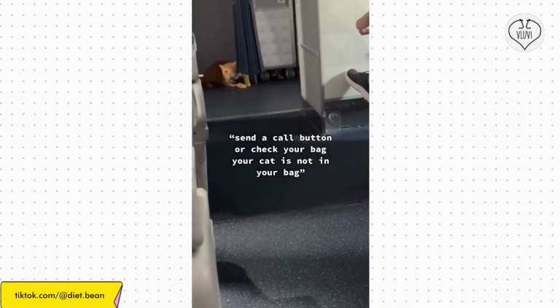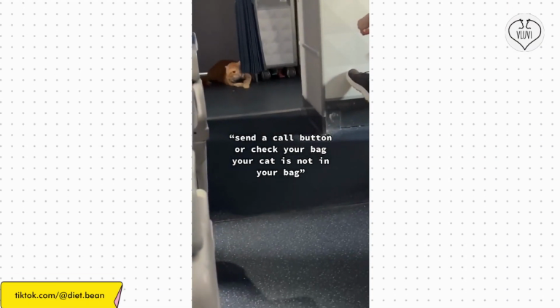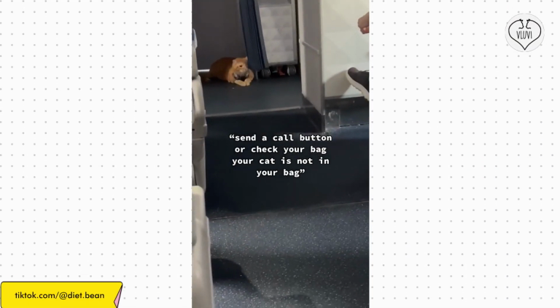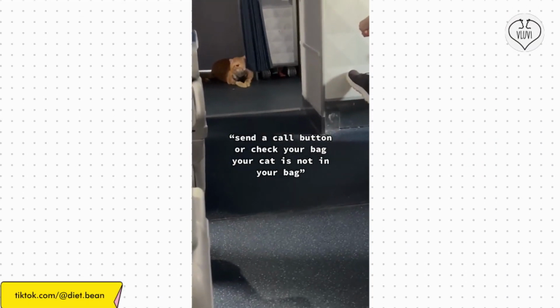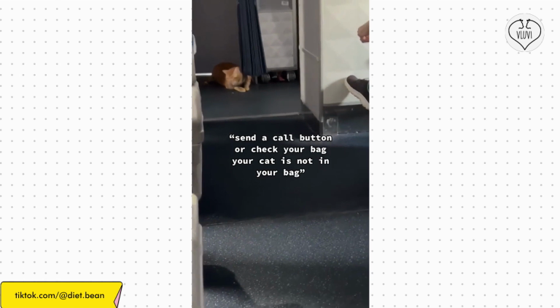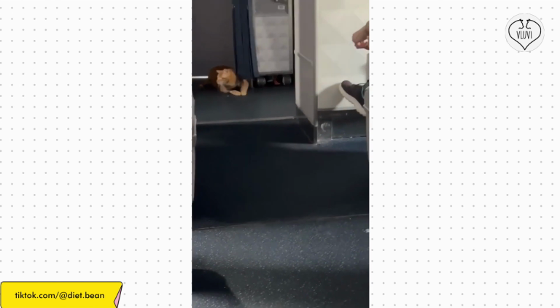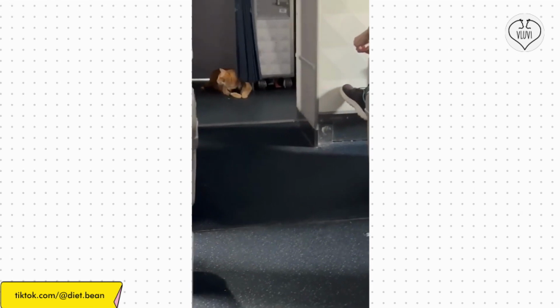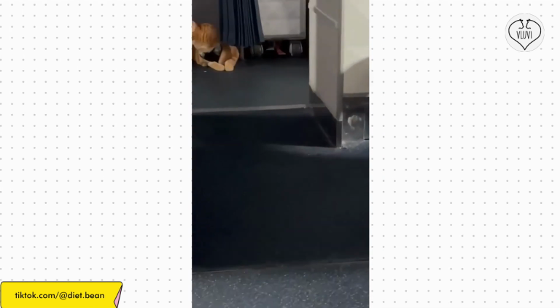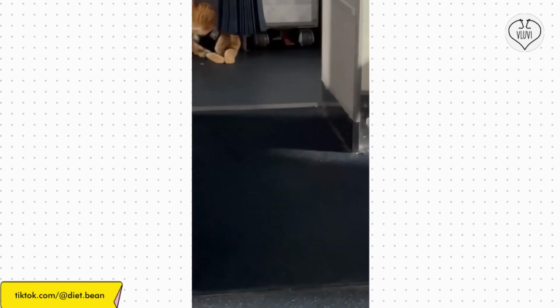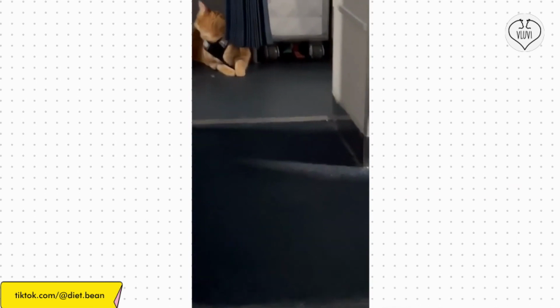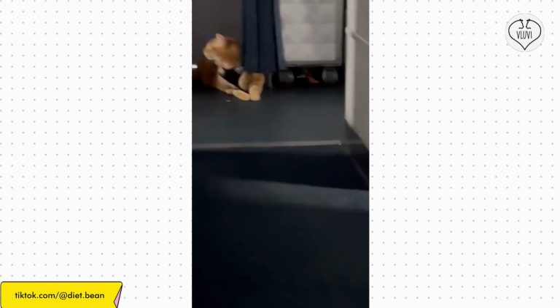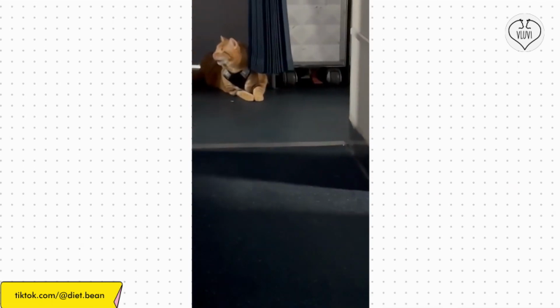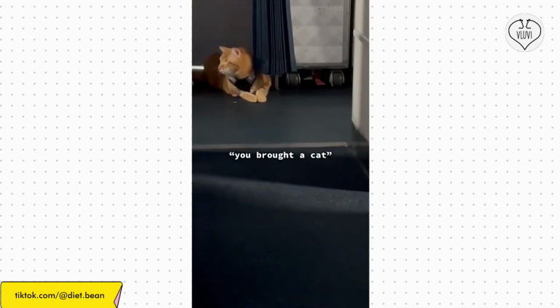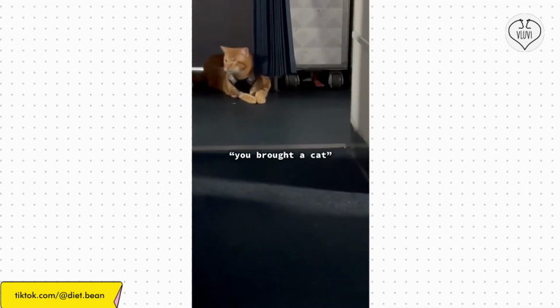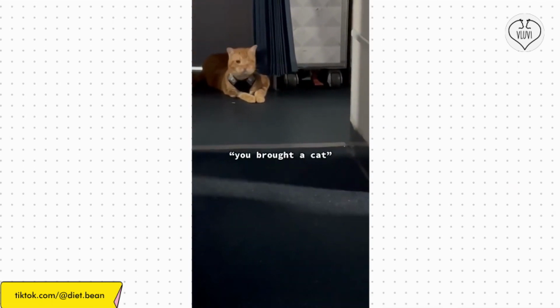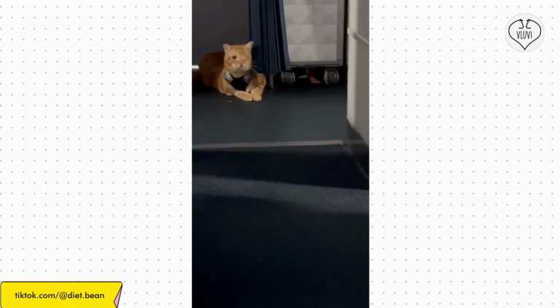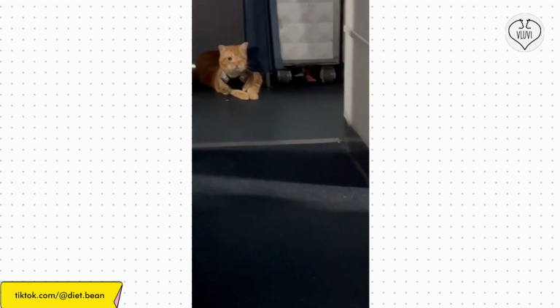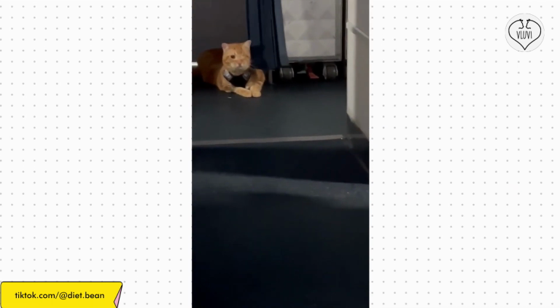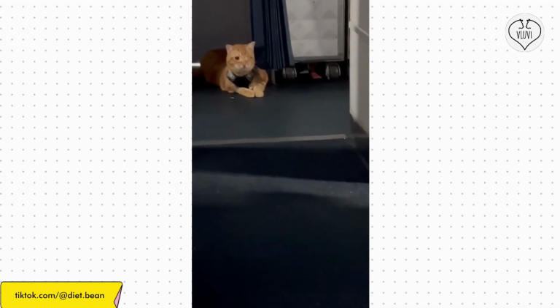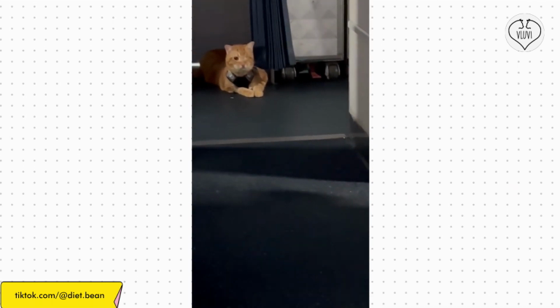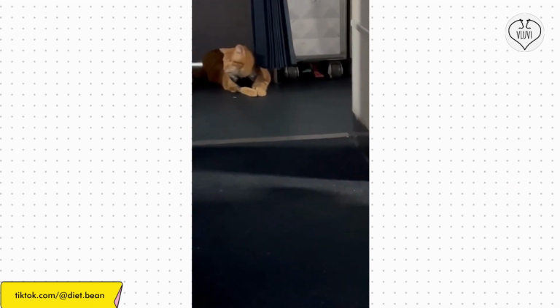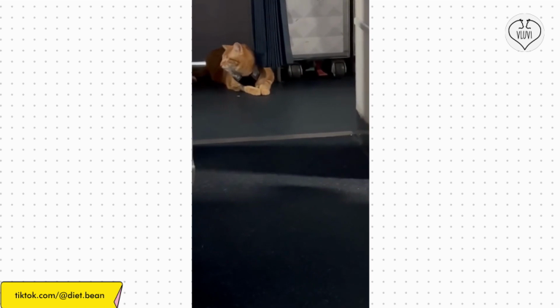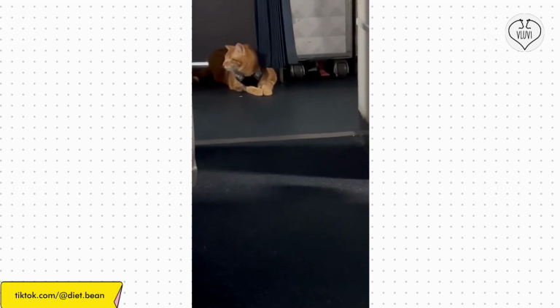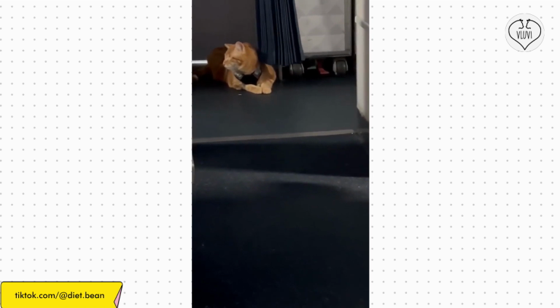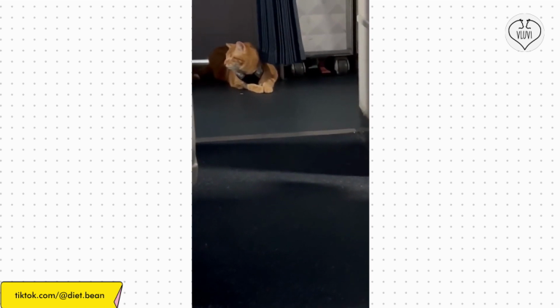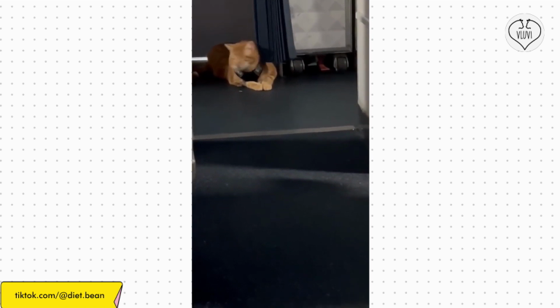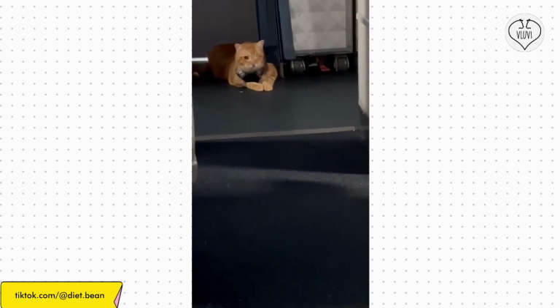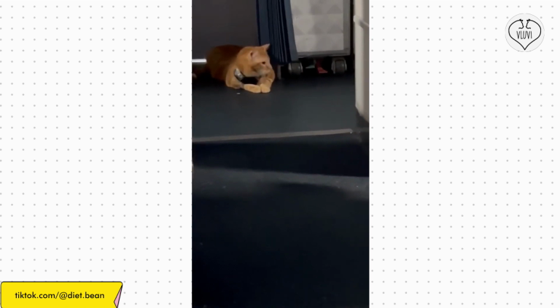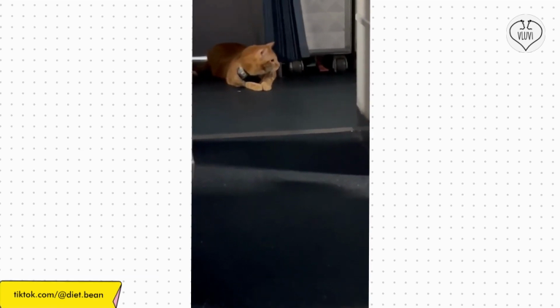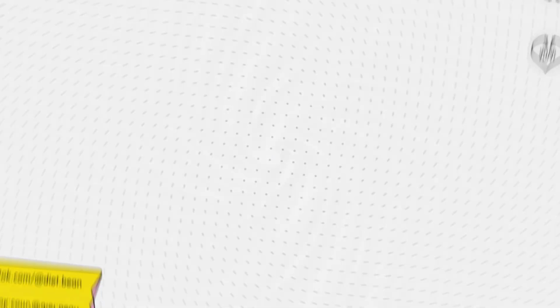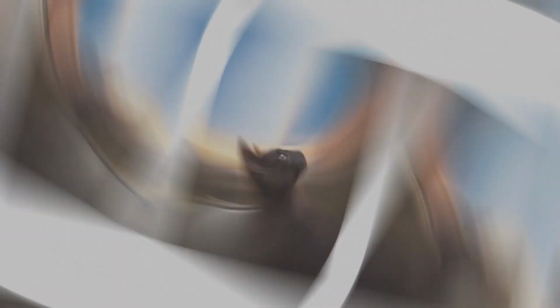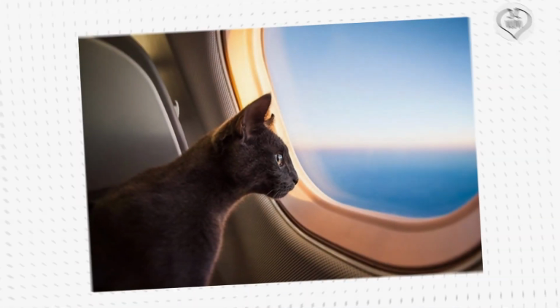Delta, one of the biggest U.S. airlines, lets you bring your pet along as long as it is at least 10 weeks old and in a kennel or cage. Note that cabin pets are counted as one carry-on item.